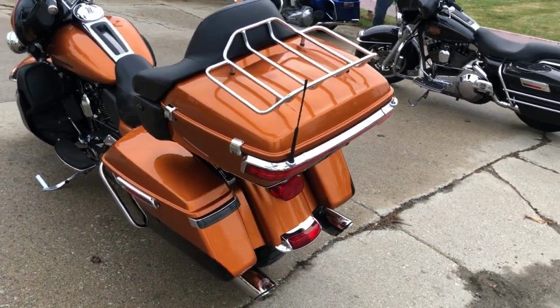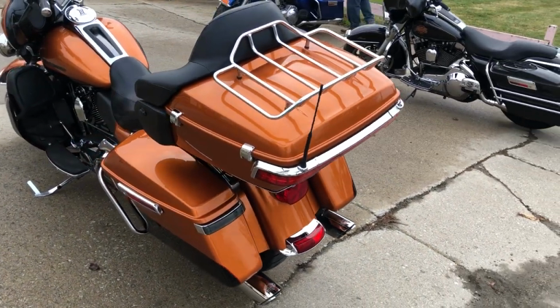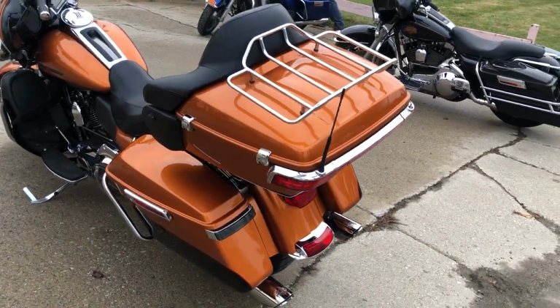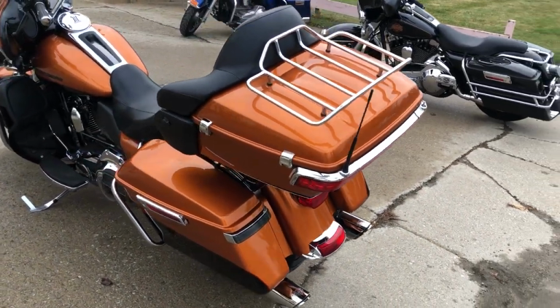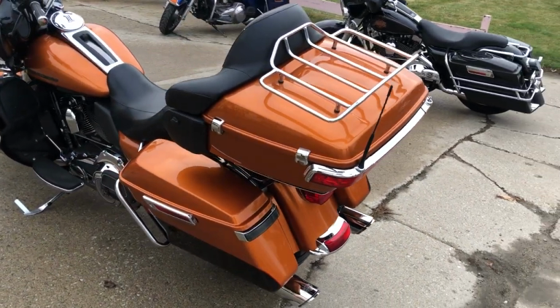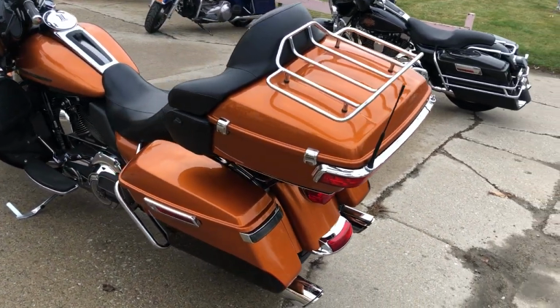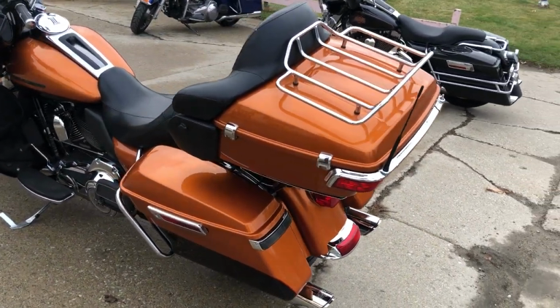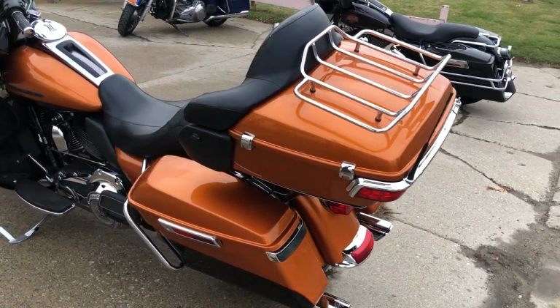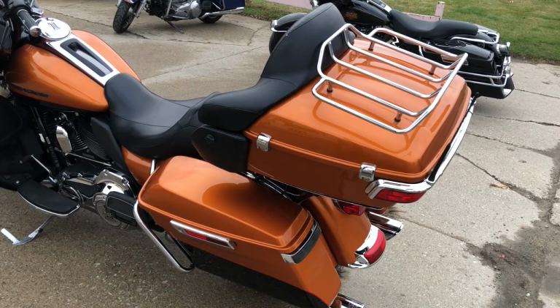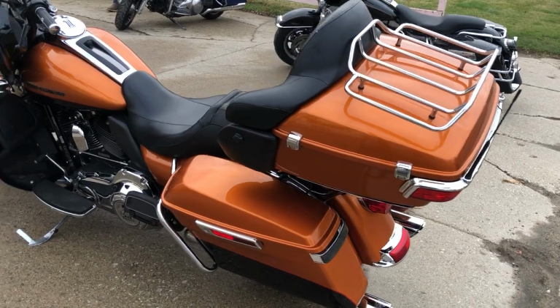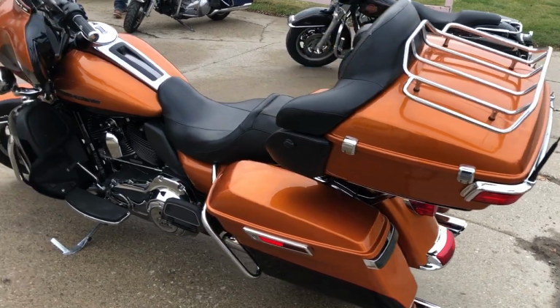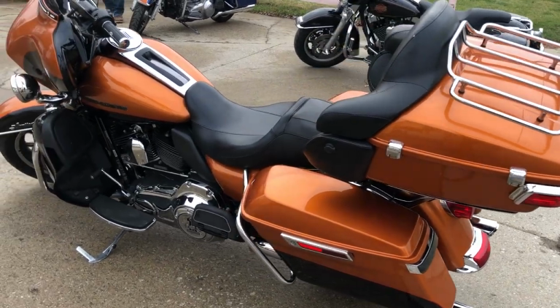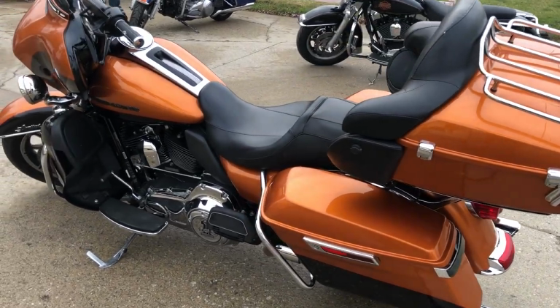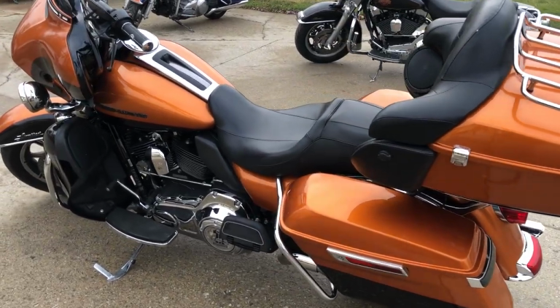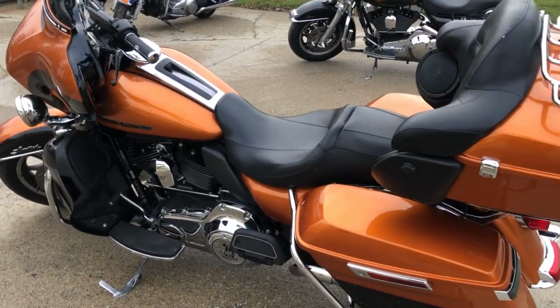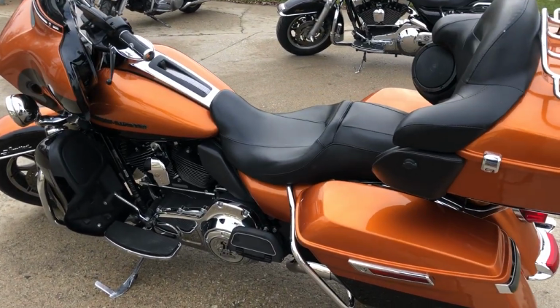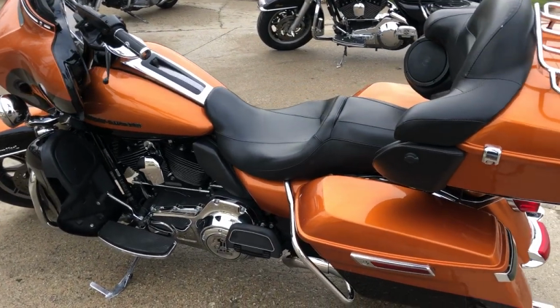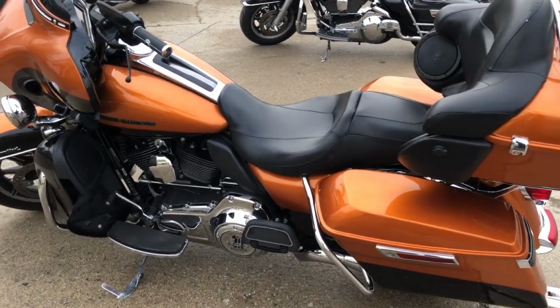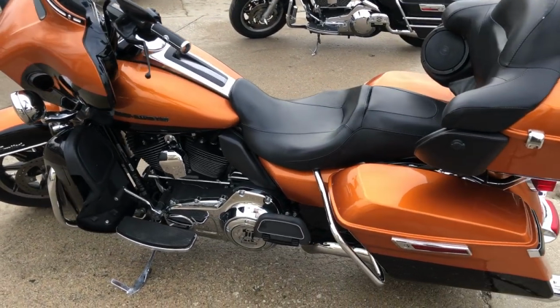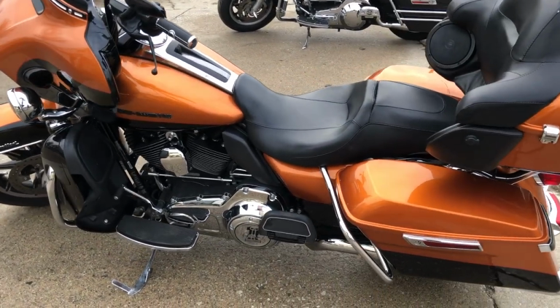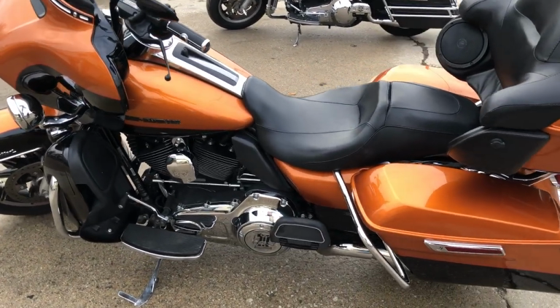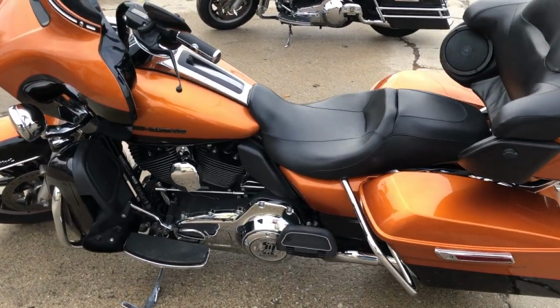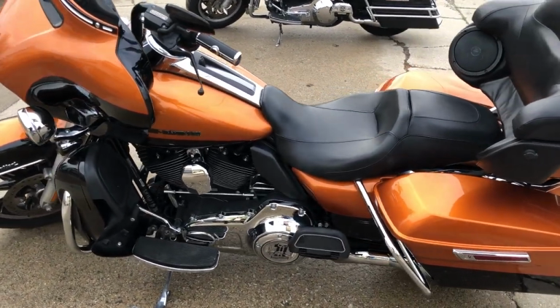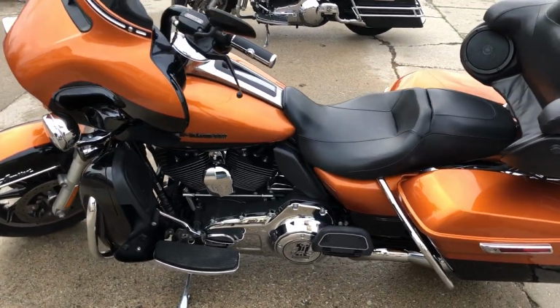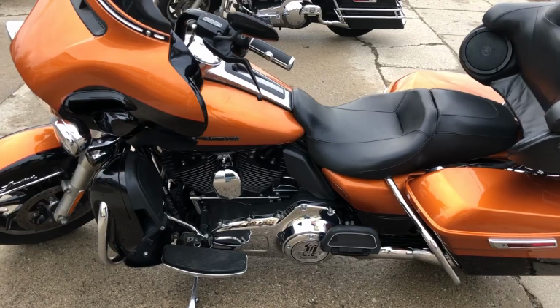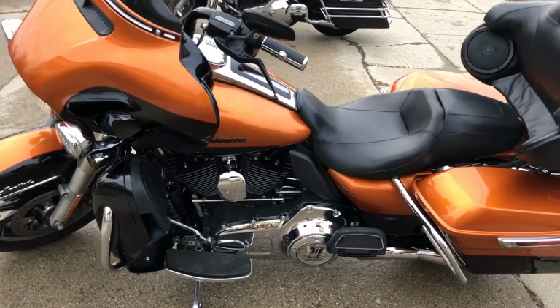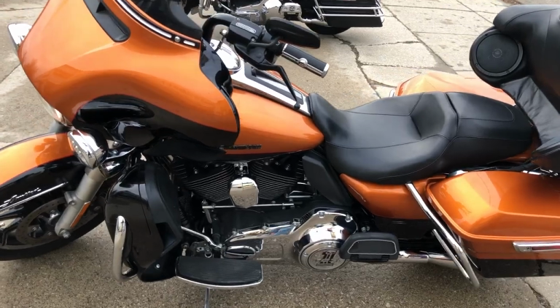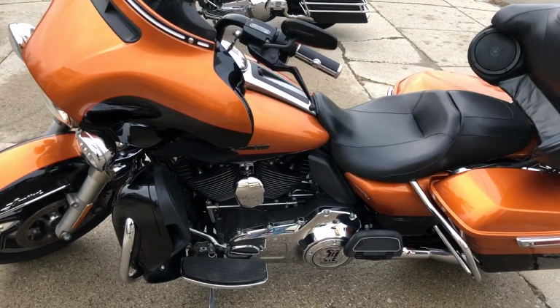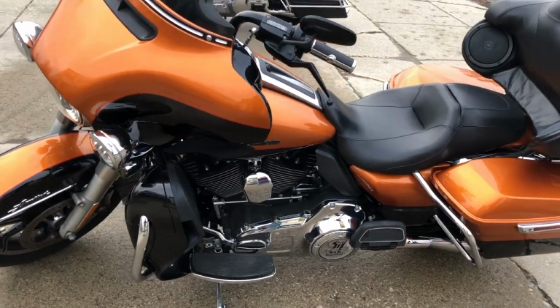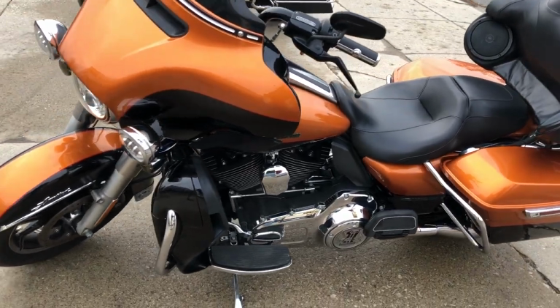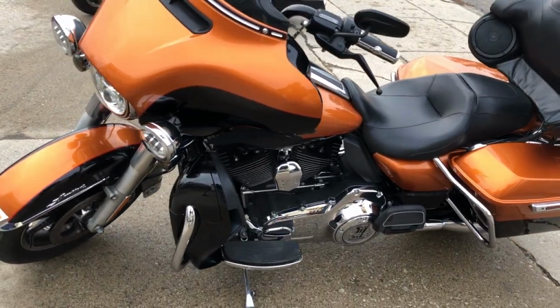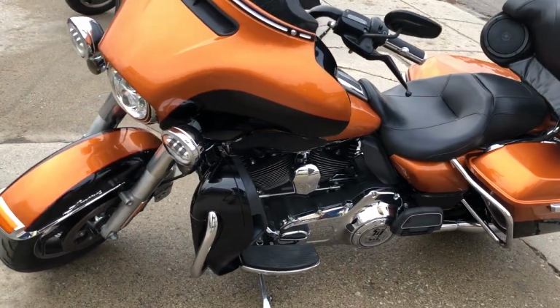The dual Vance and Hines exhaust also sounds great. Don't let the miles scare you — this one runs strong, everything works, and needs nothing. It's just been serviced at the dealership.